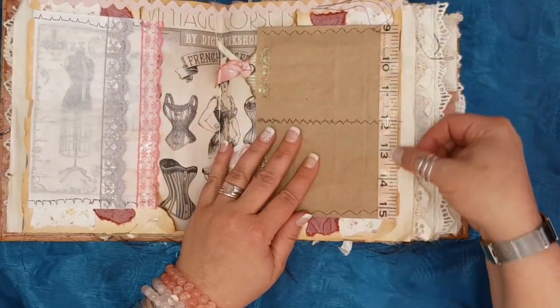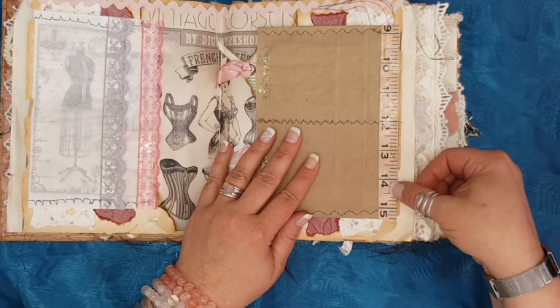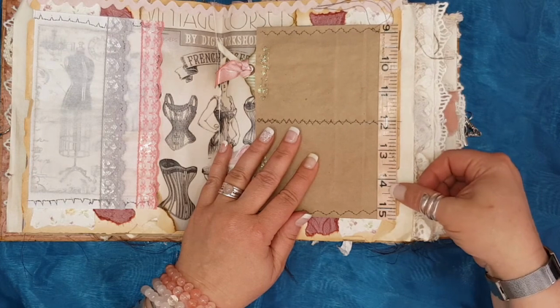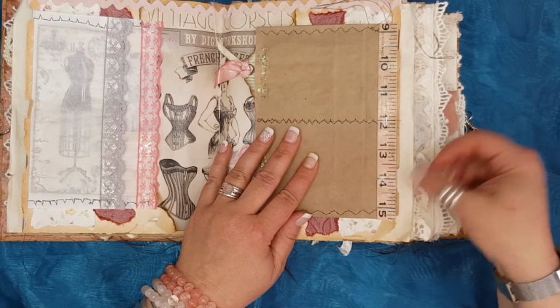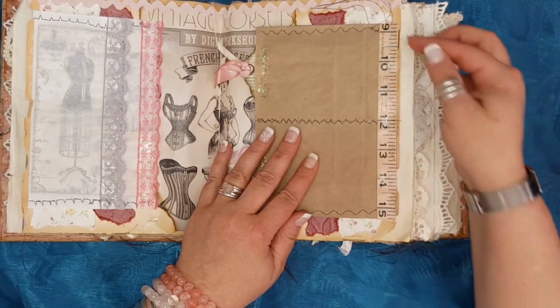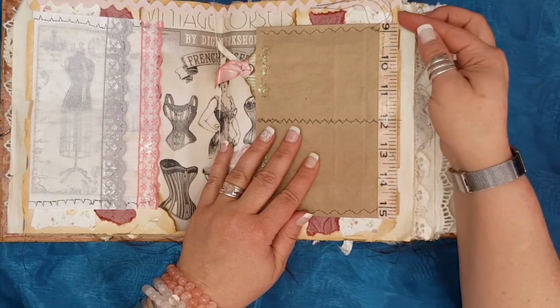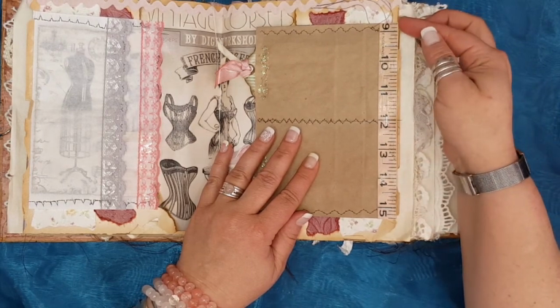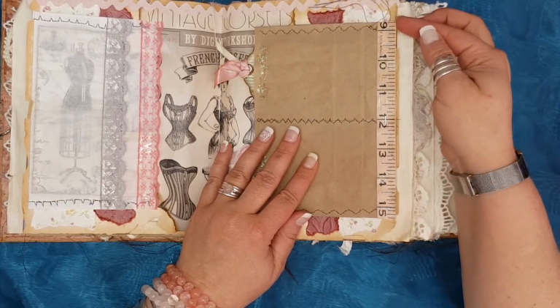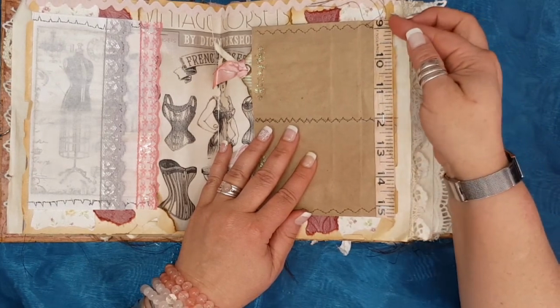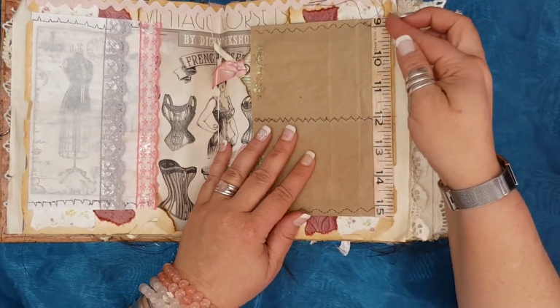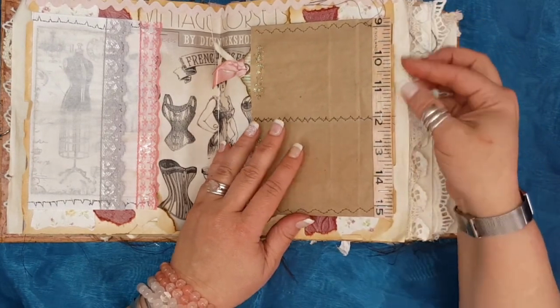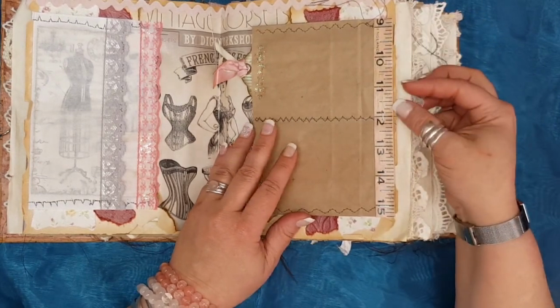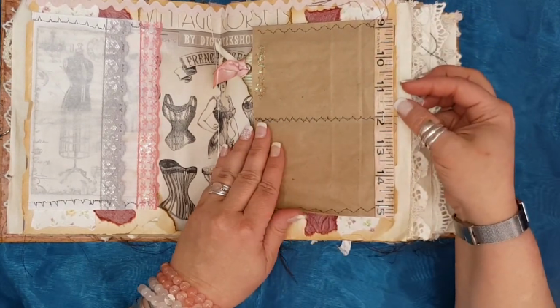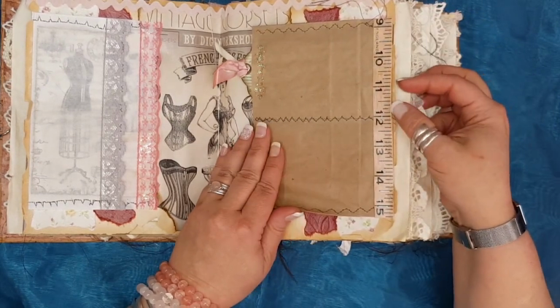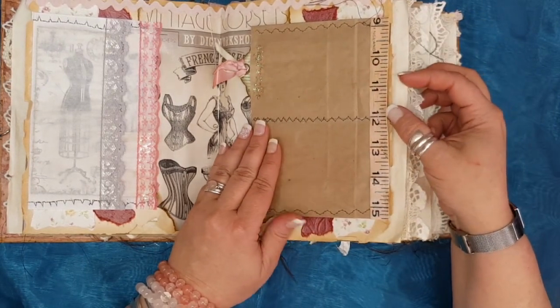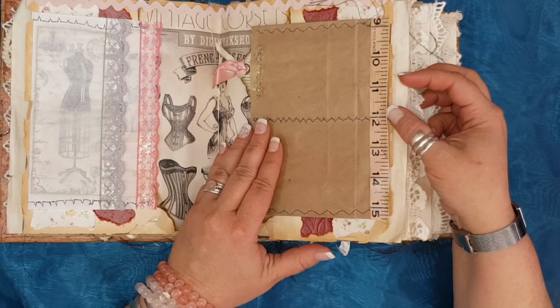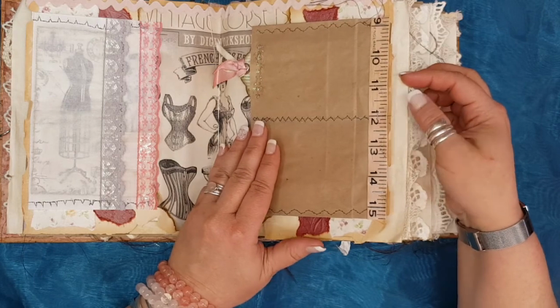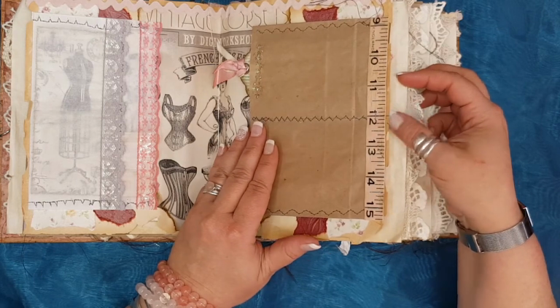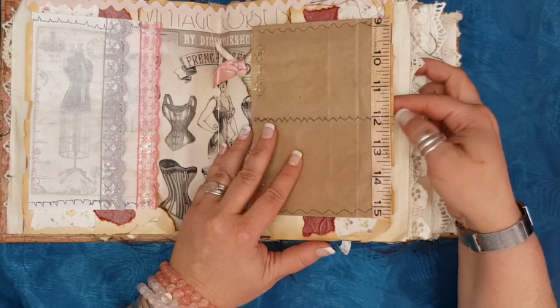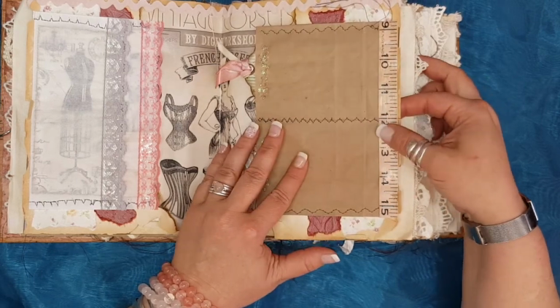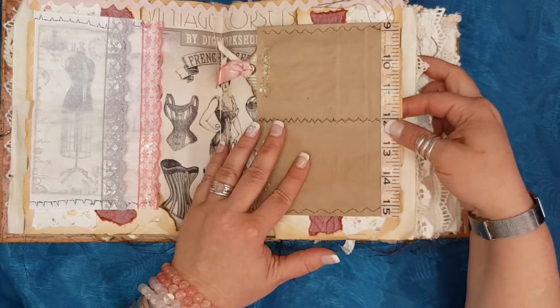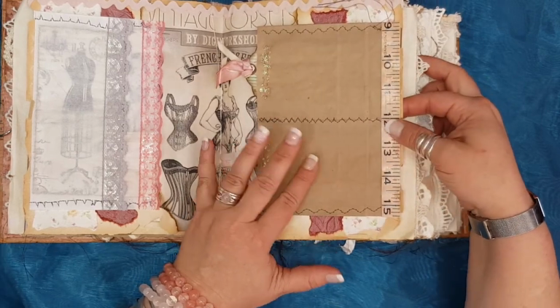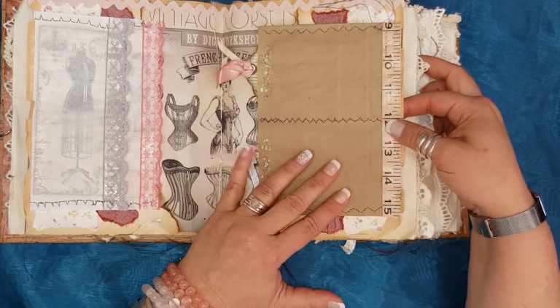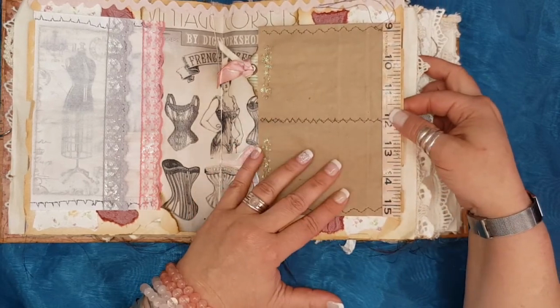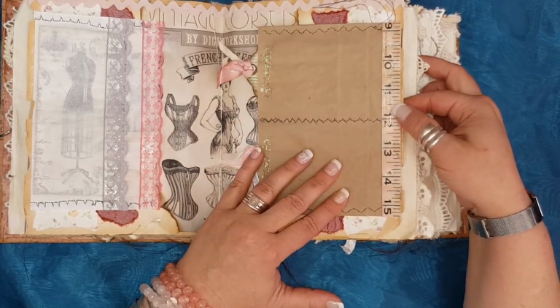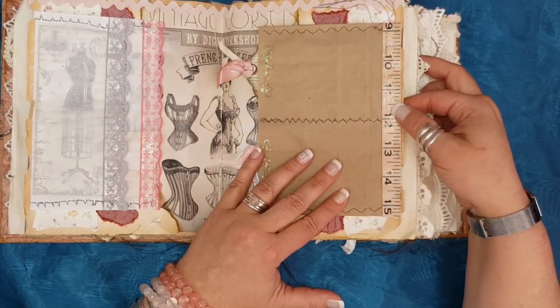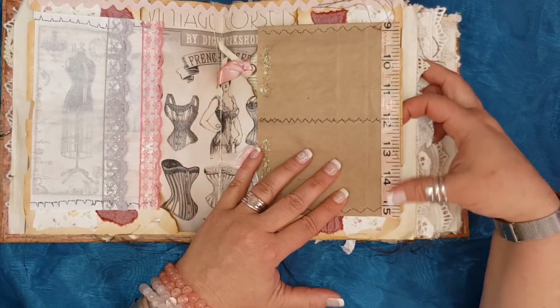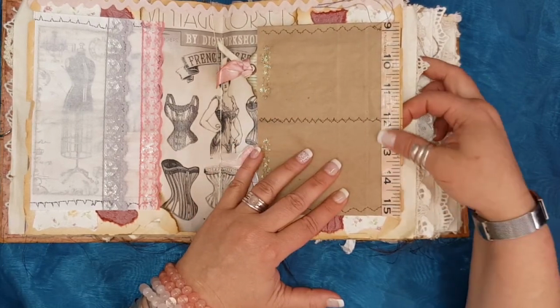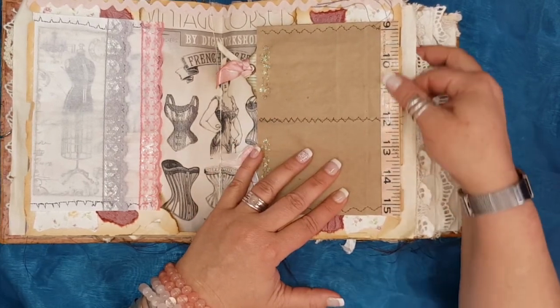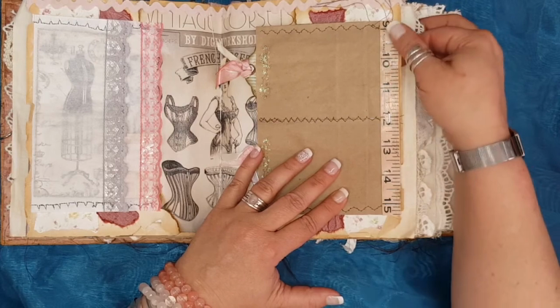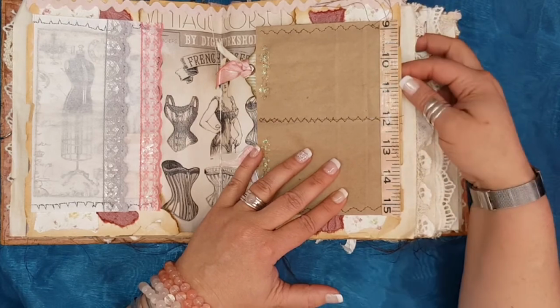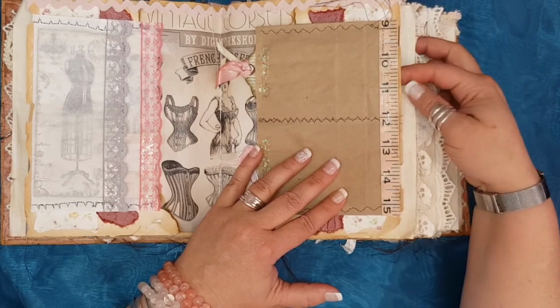This is a measuring tape that used to belong to my grandmother — it broke with time and I thought I might as well do something useful with it. And look how pretty that looks!